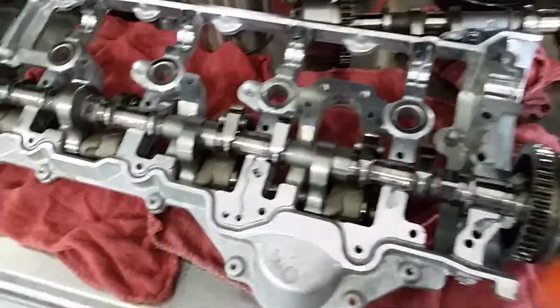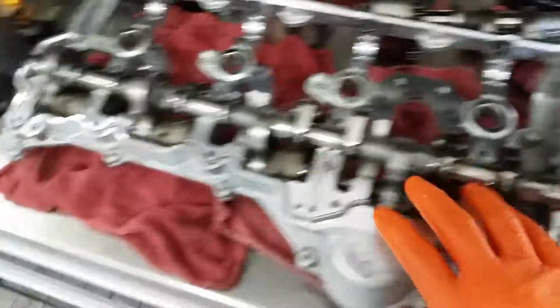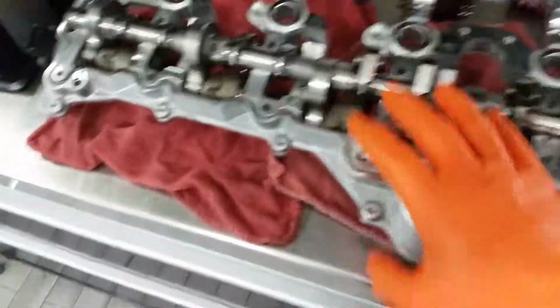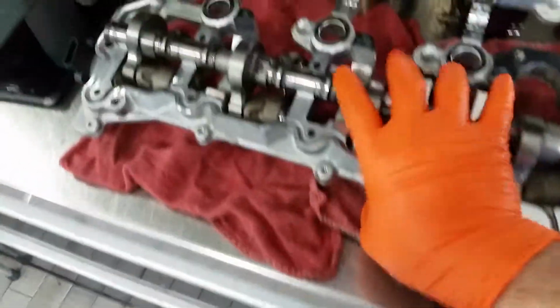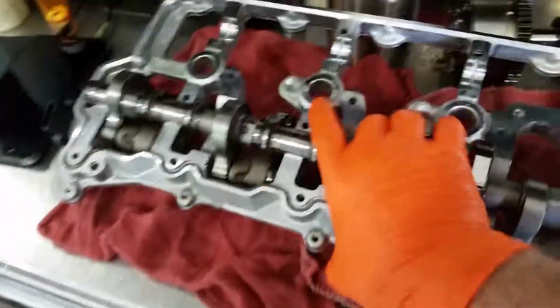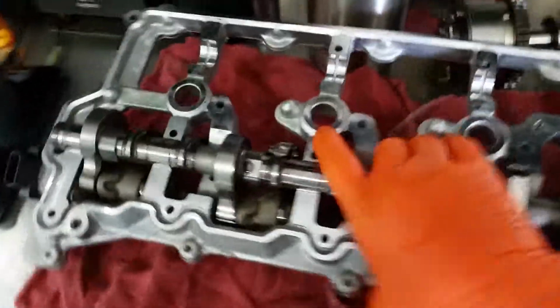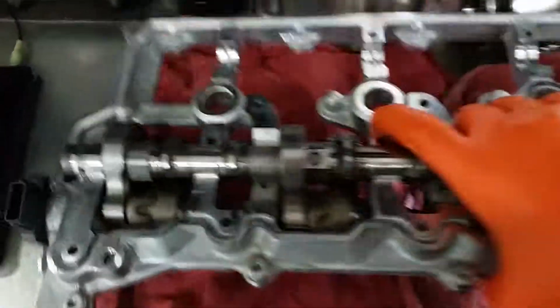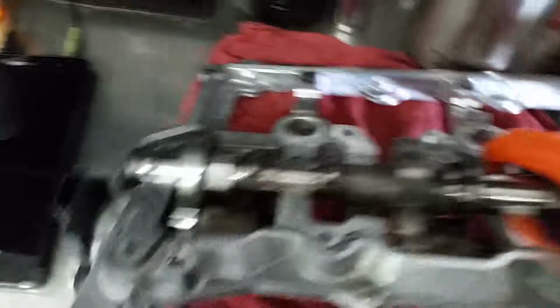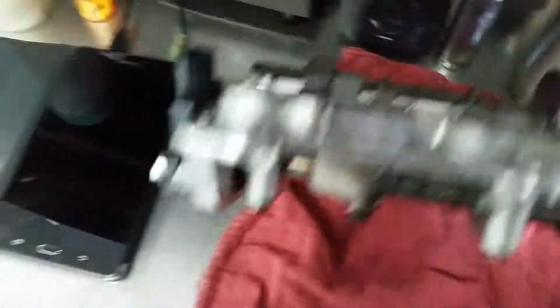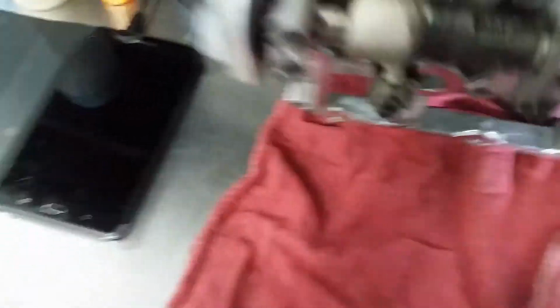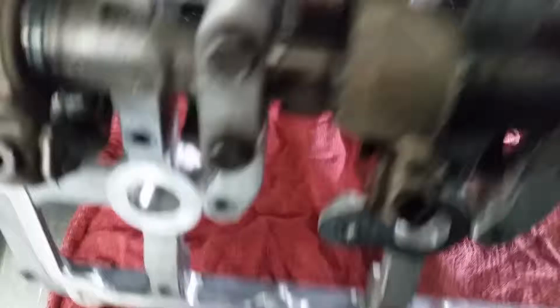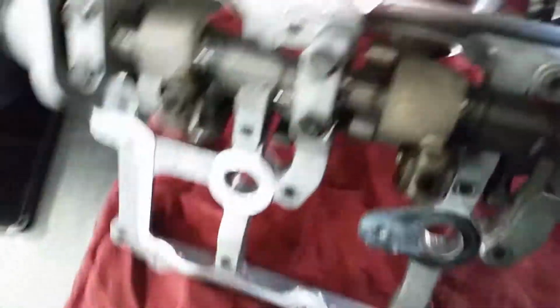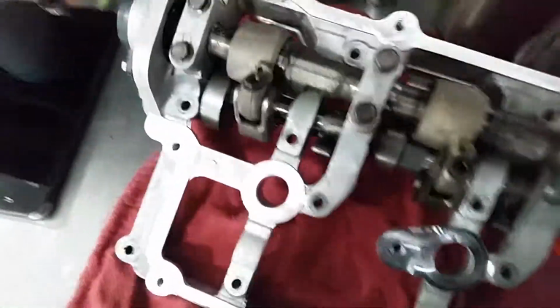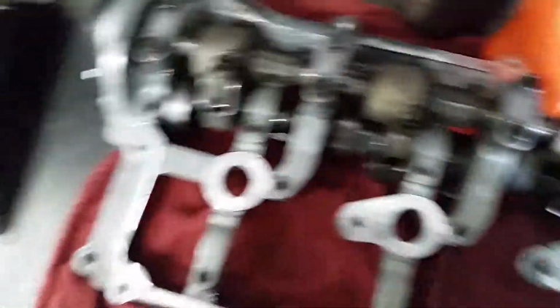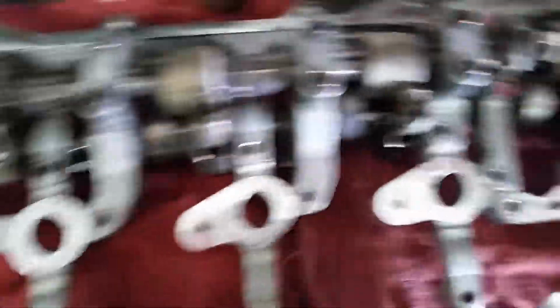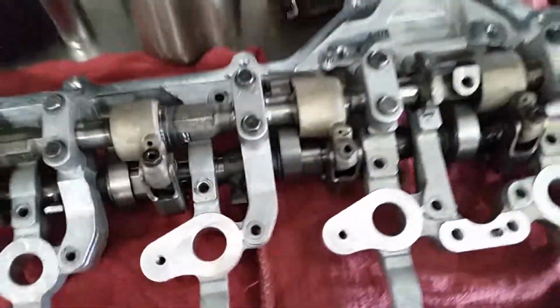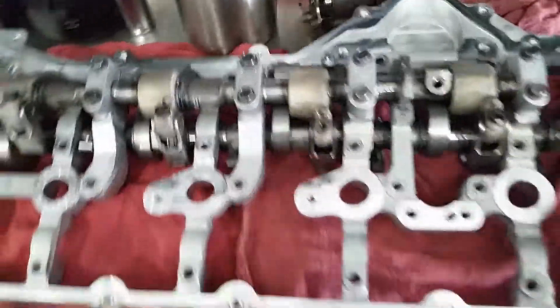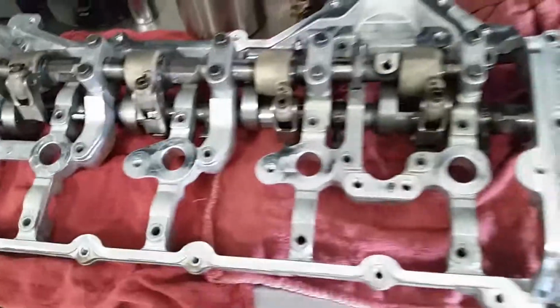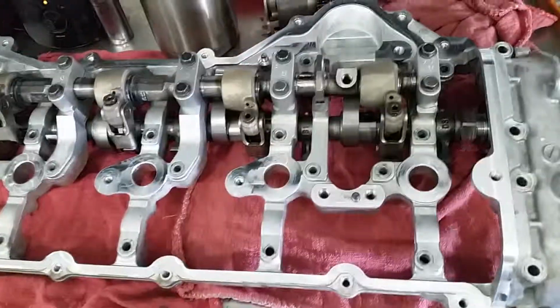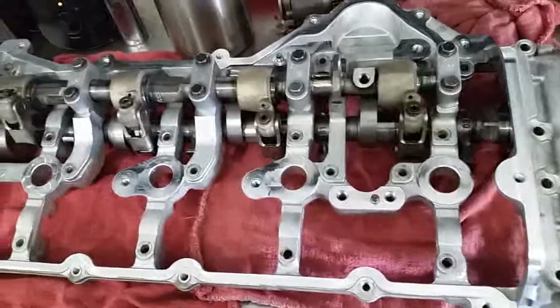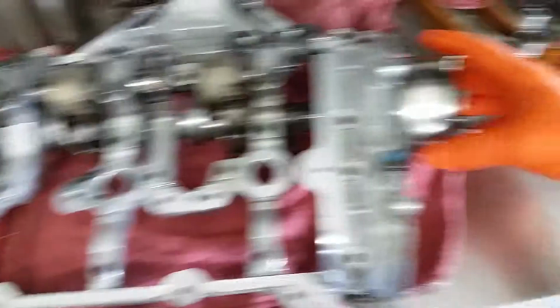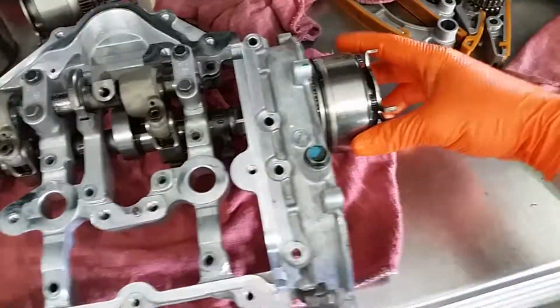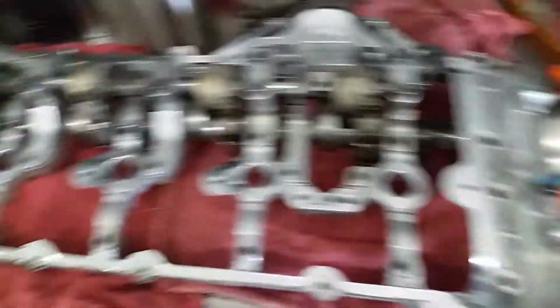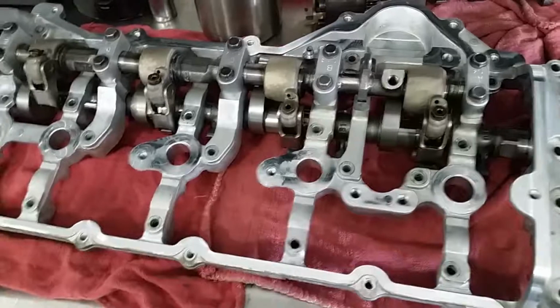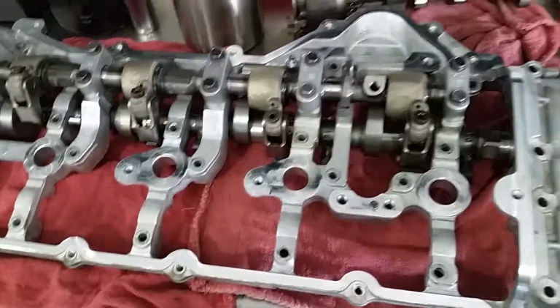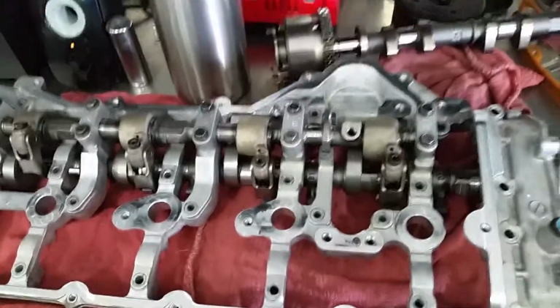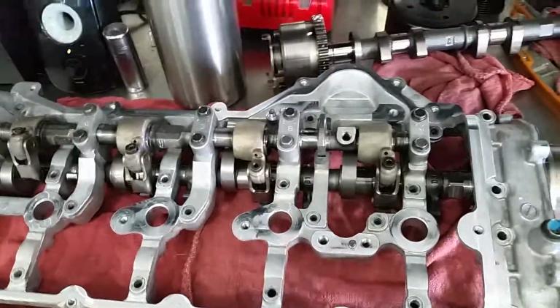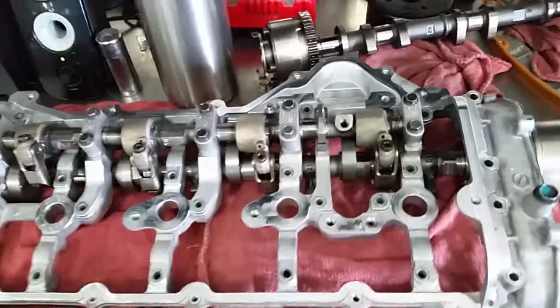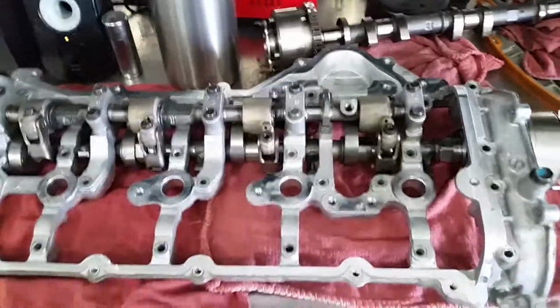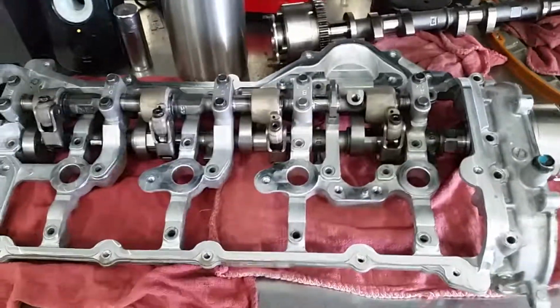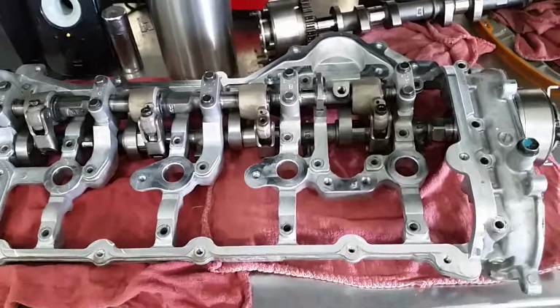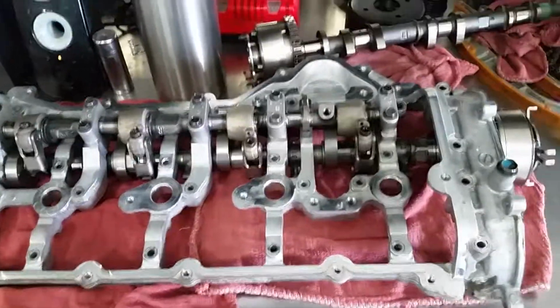So you have two shafts here. That's how the VVAL system works.